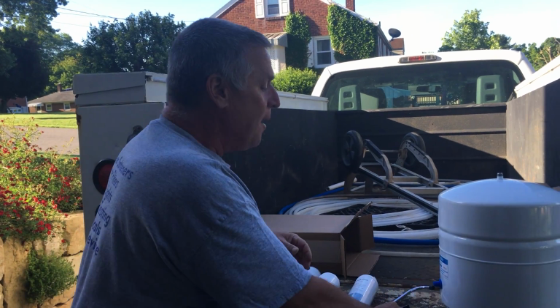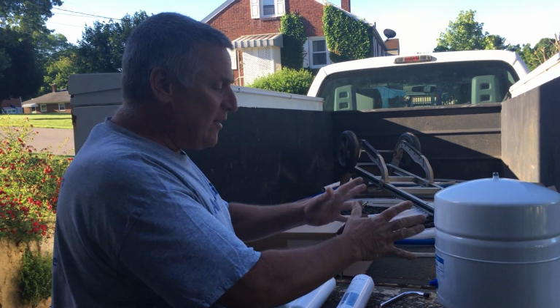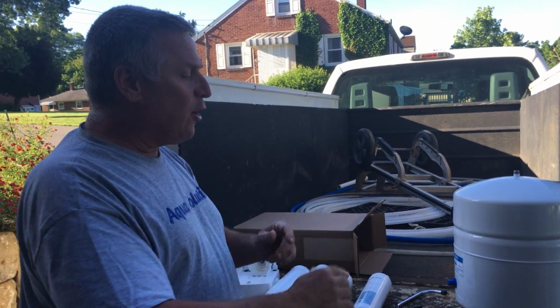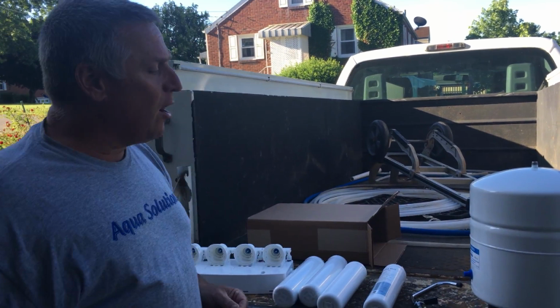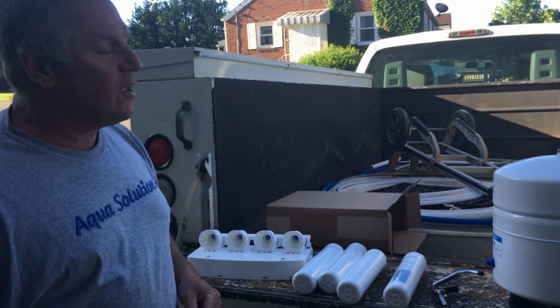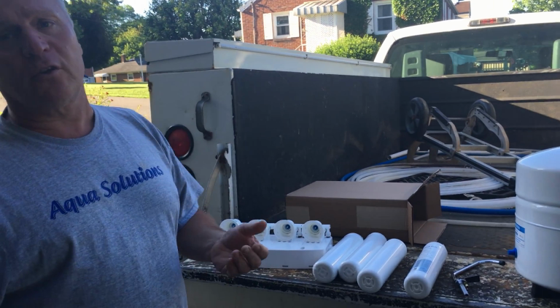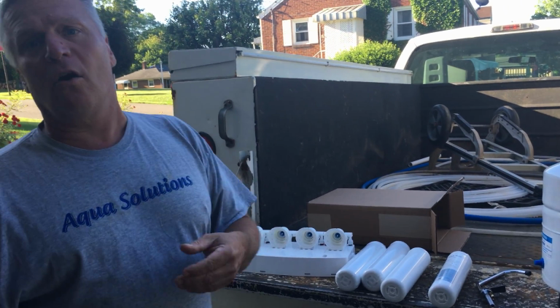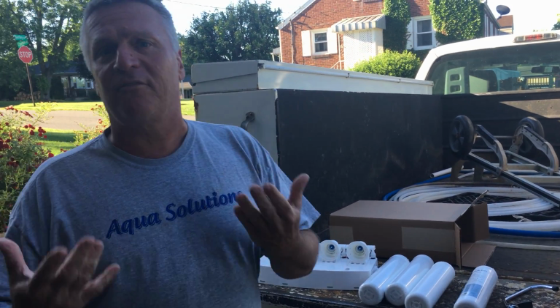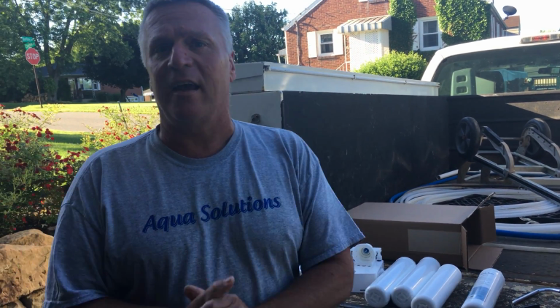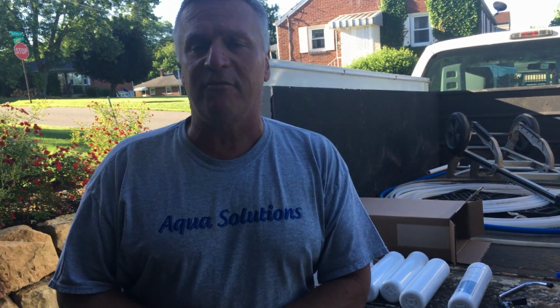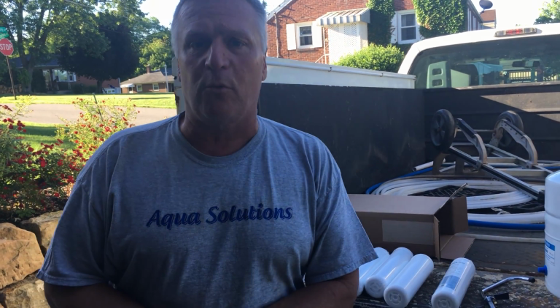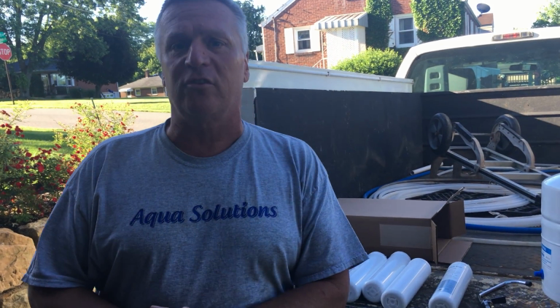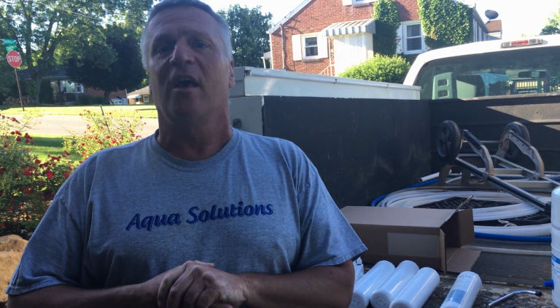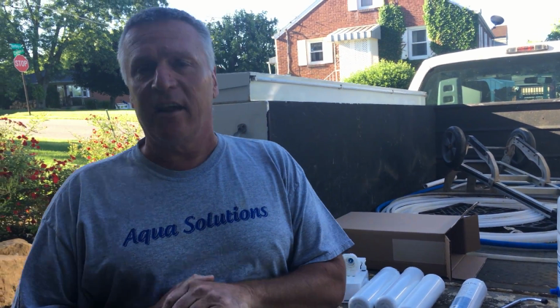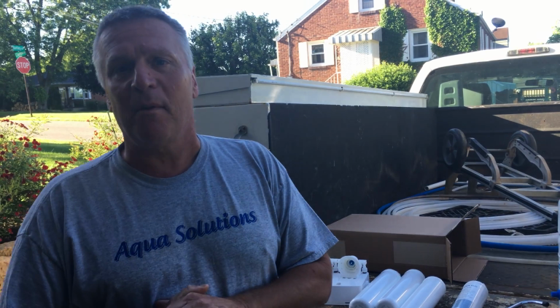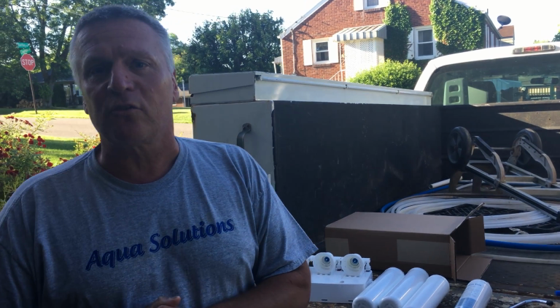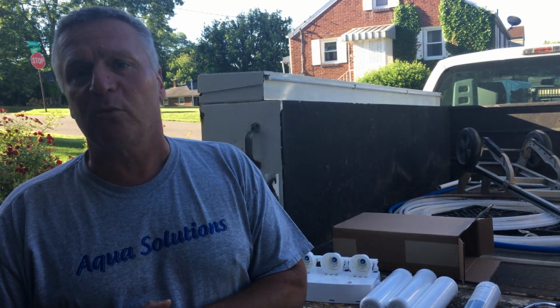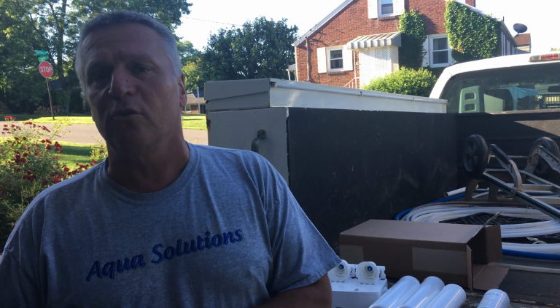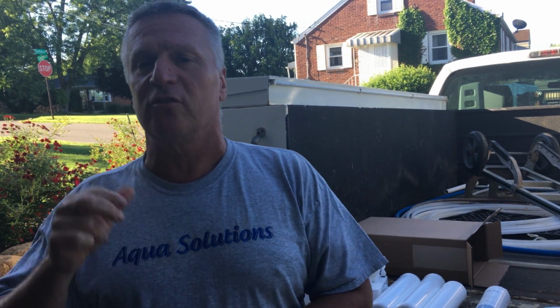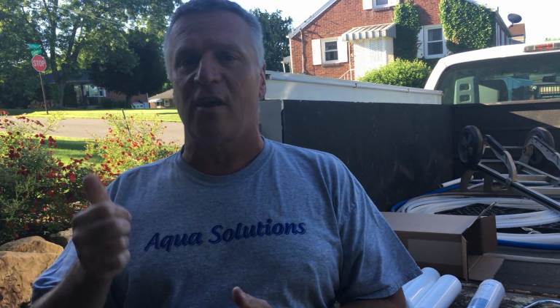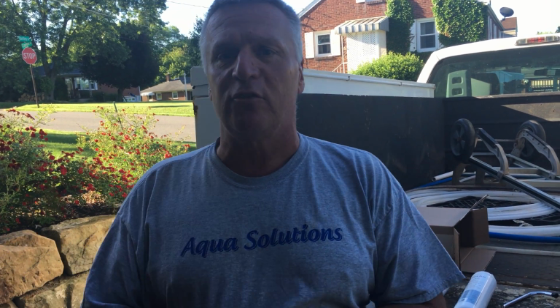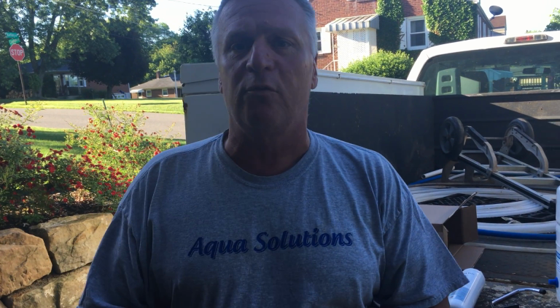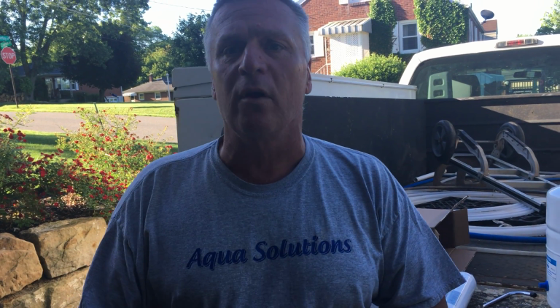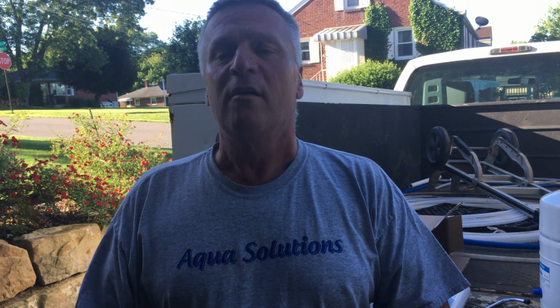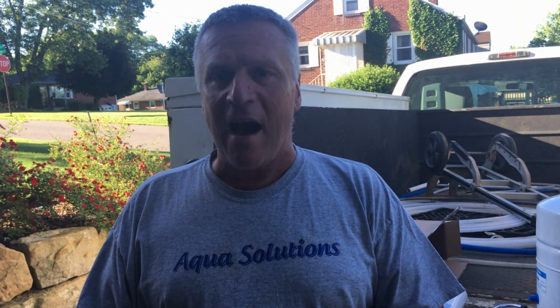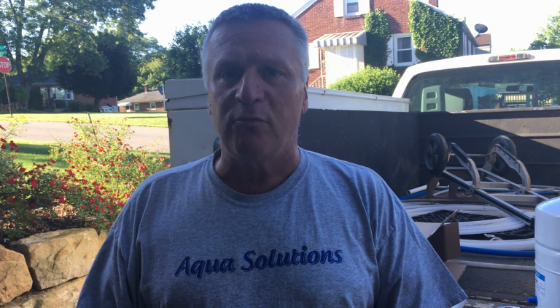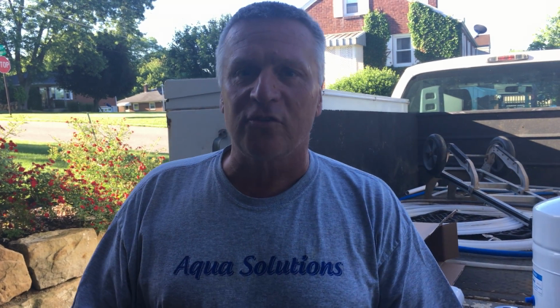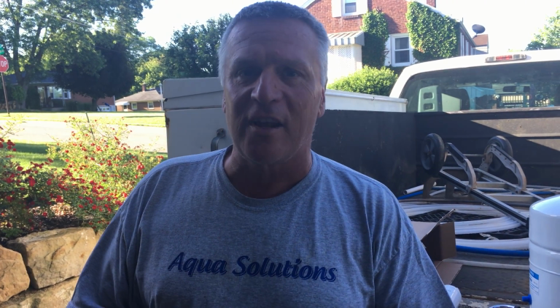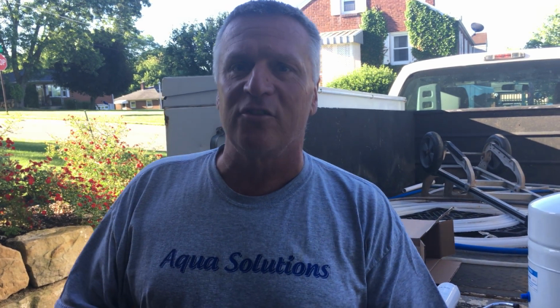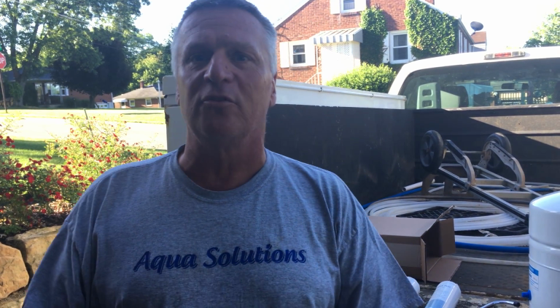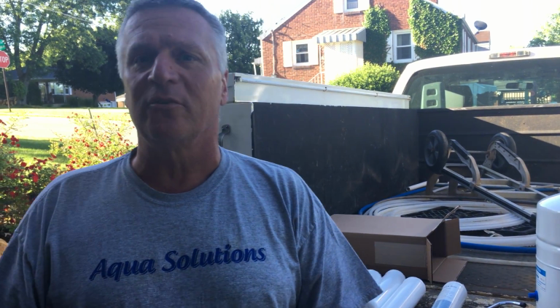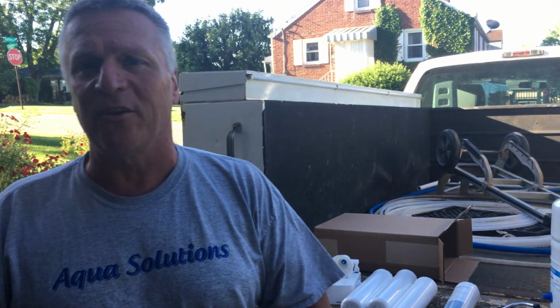That's the basic RO. Give us a call if you have any questions. Gary Monks, Aqua Solutions, 724-504-6900. Thank you.